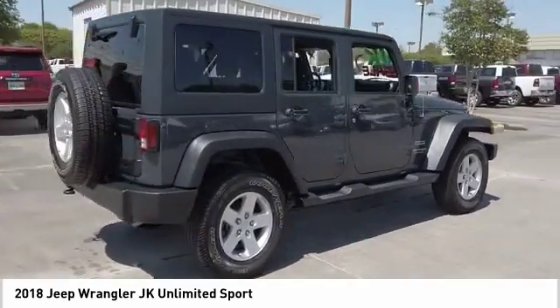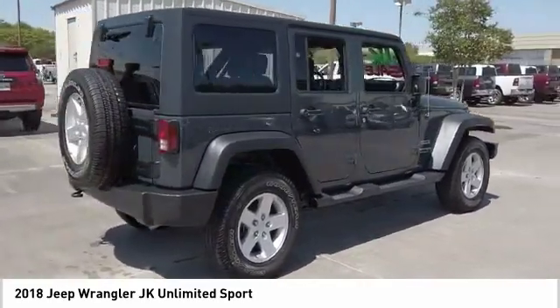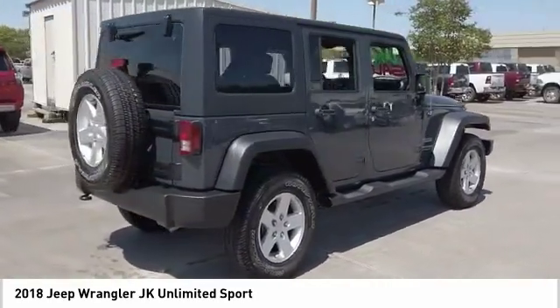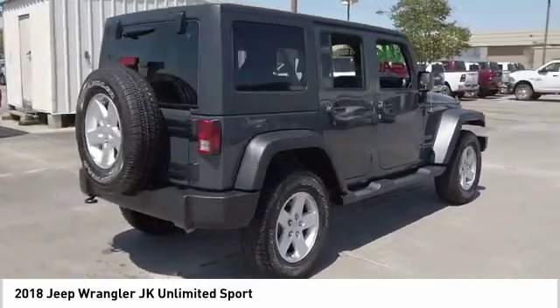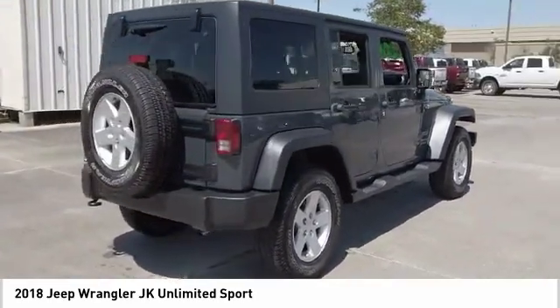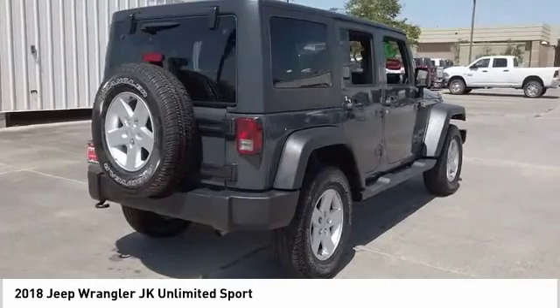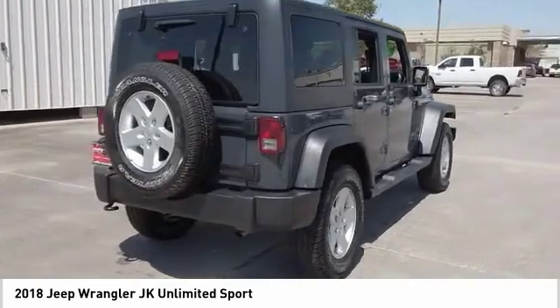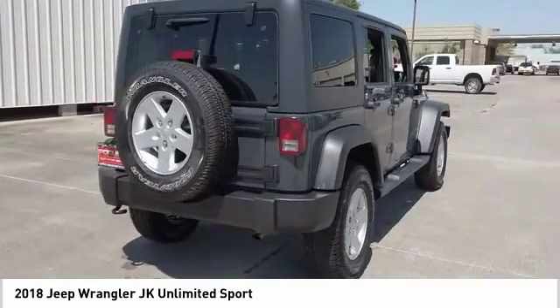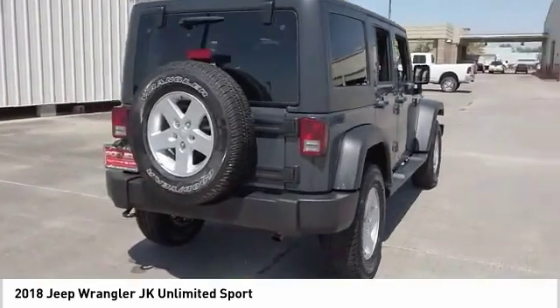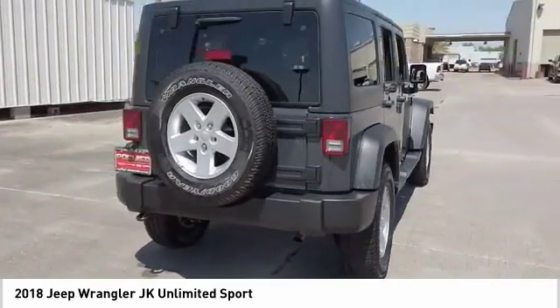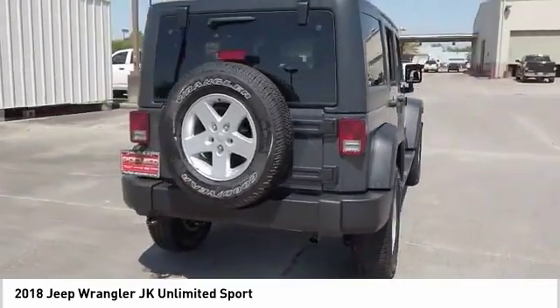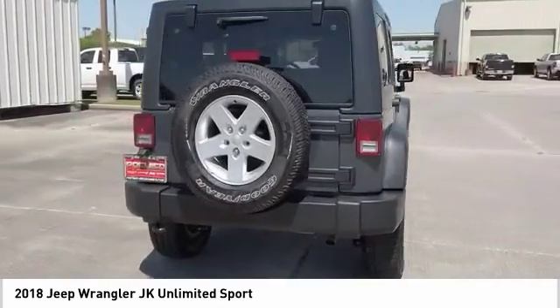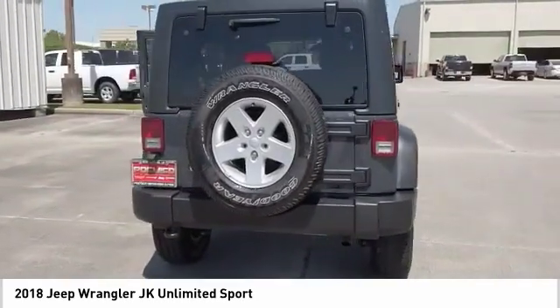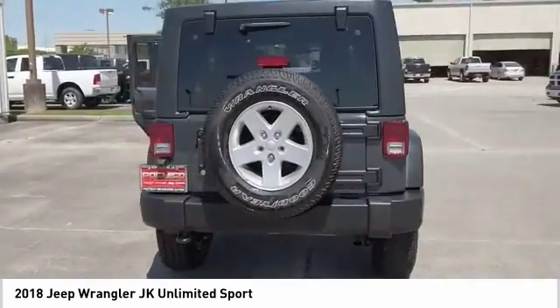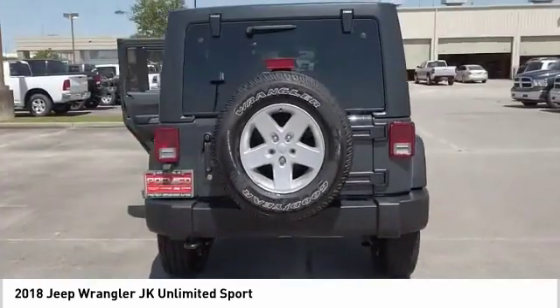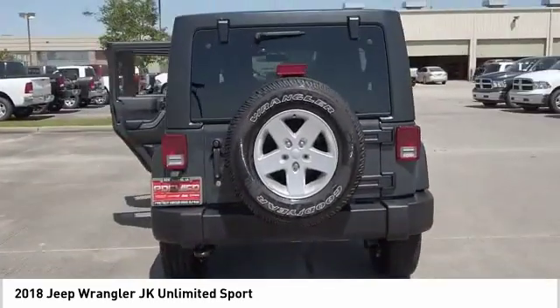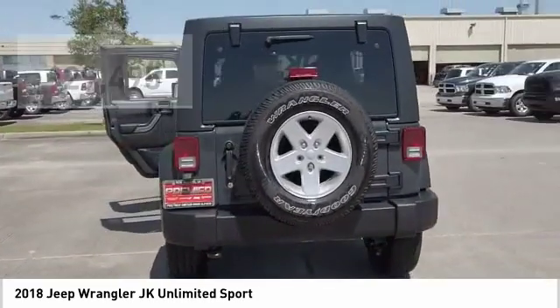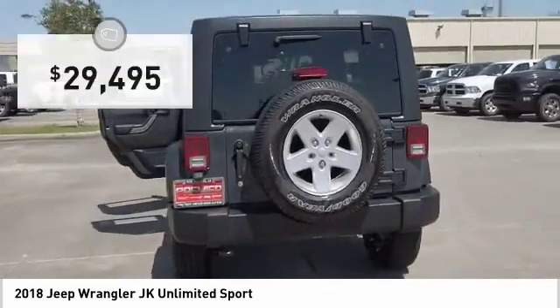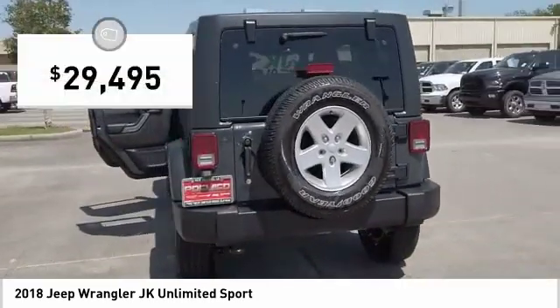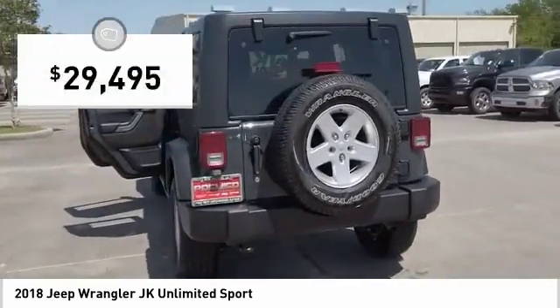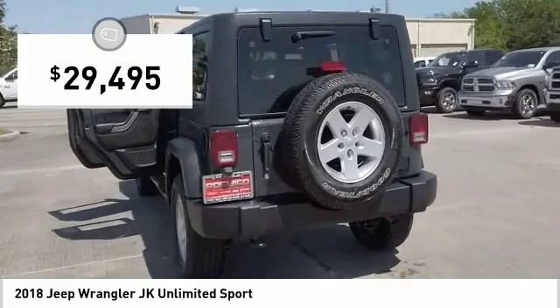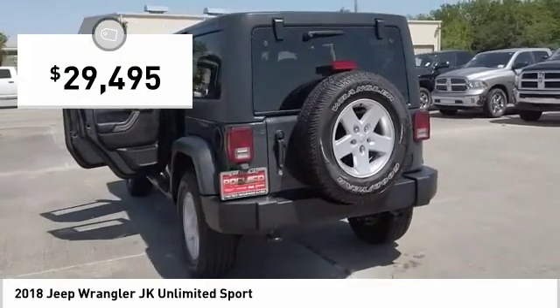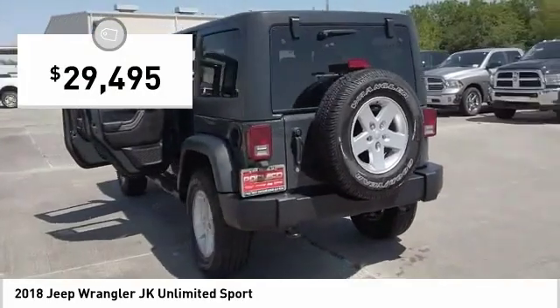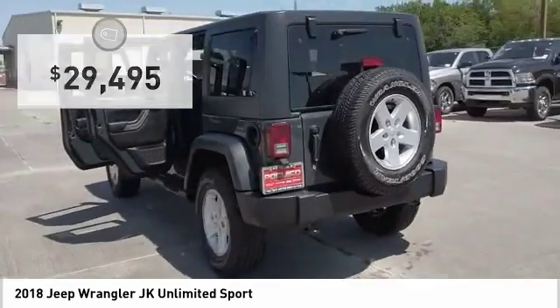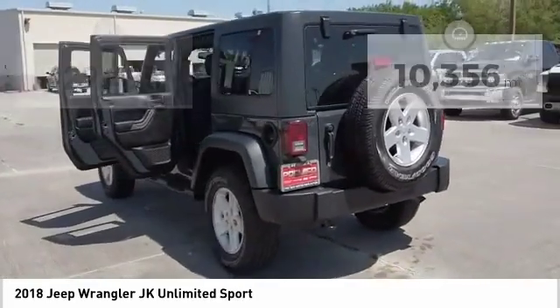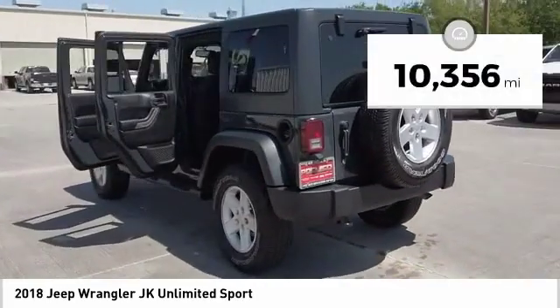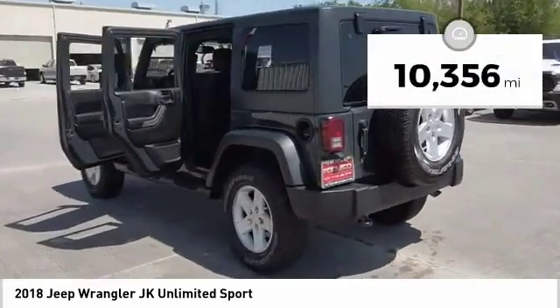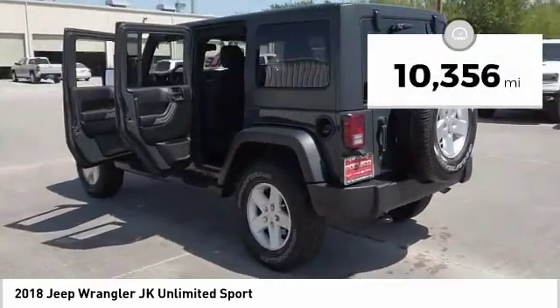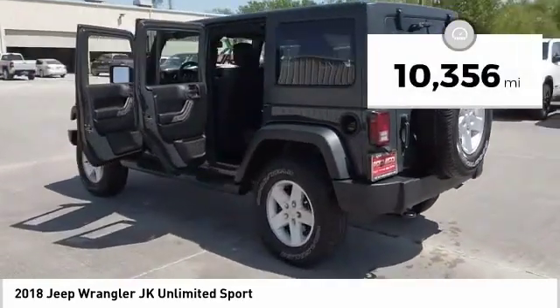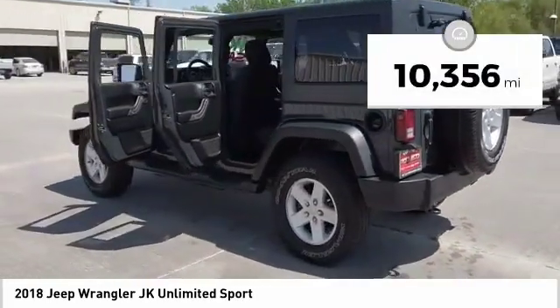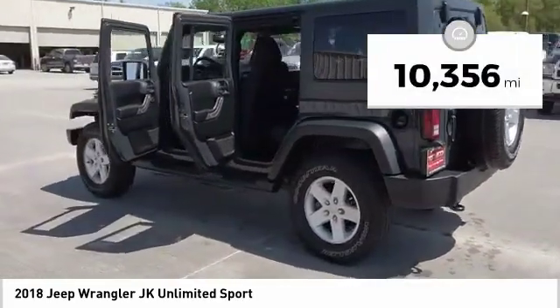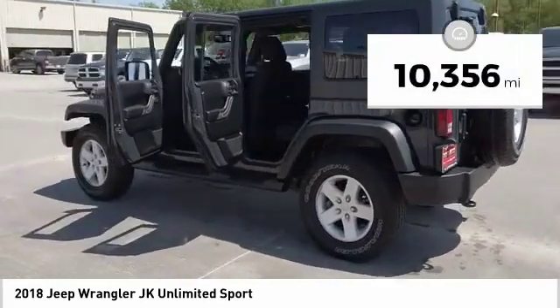The interior comes equipped with plenty of technology, storage, and sound system capabilities, and is priced below $30,000. This vehicle has less than 15,000 miles.